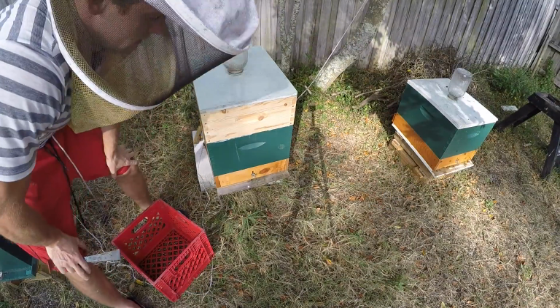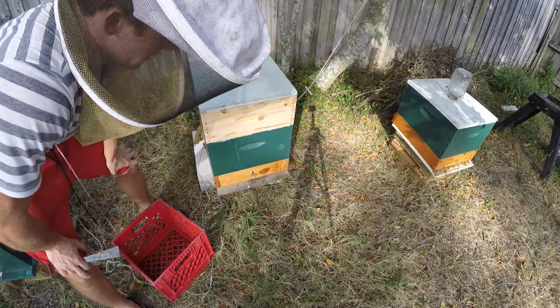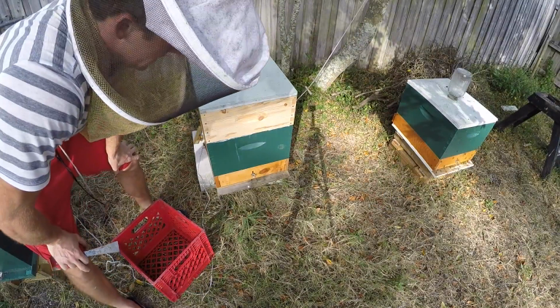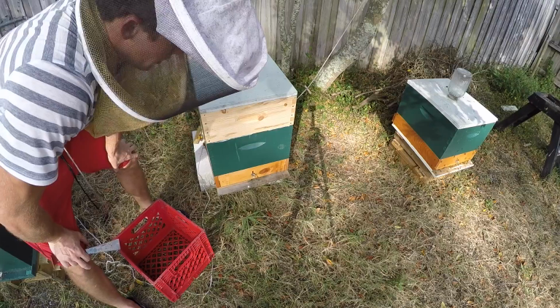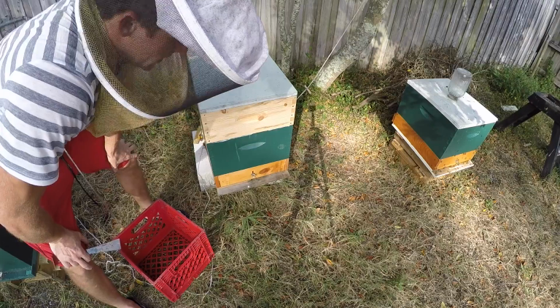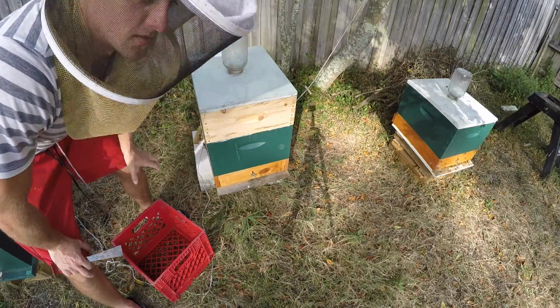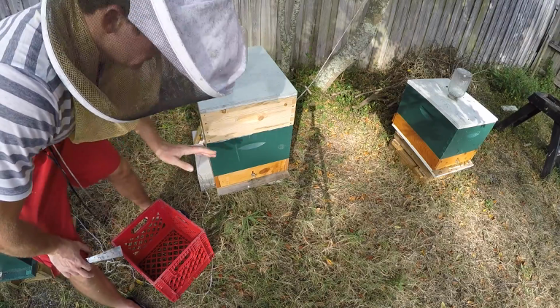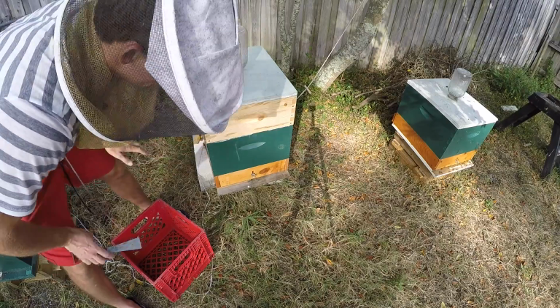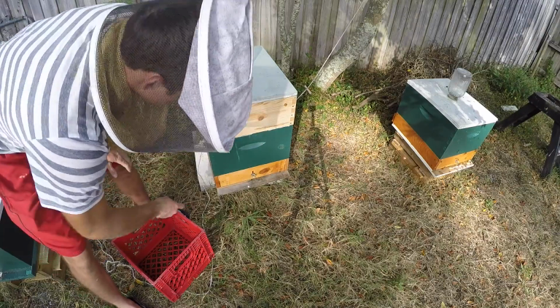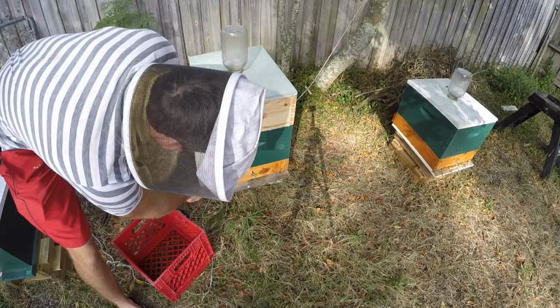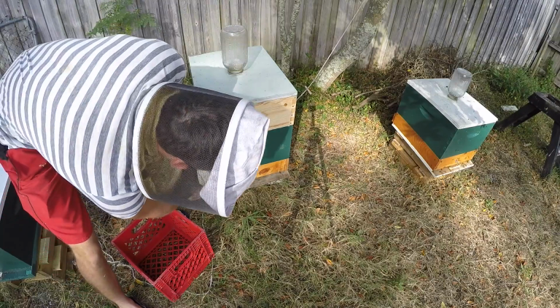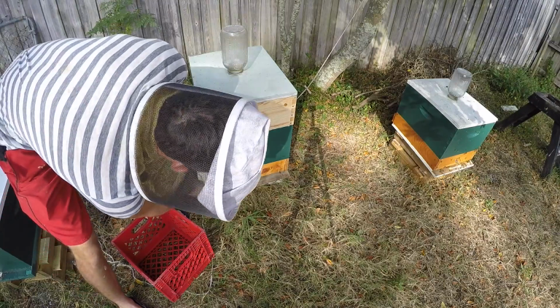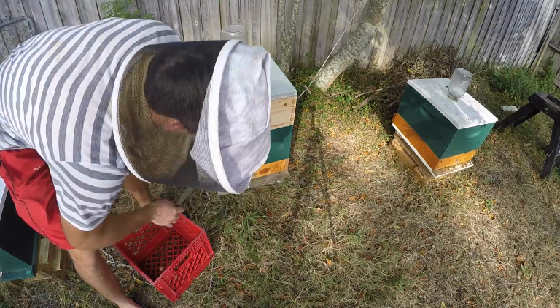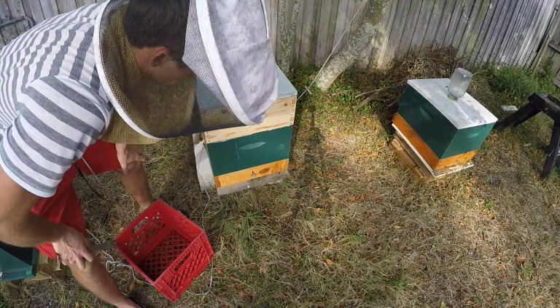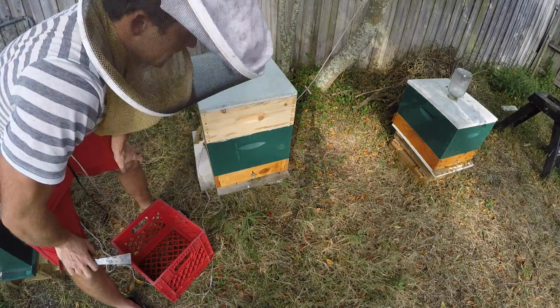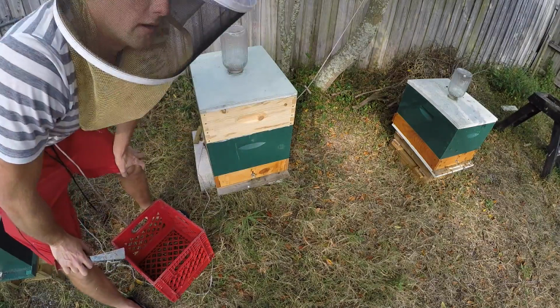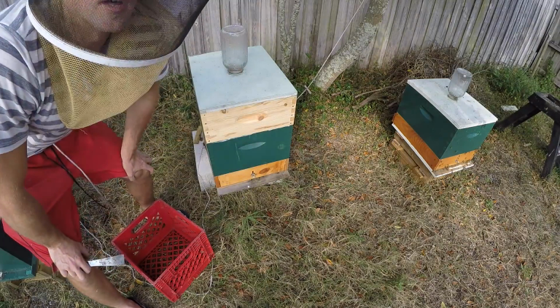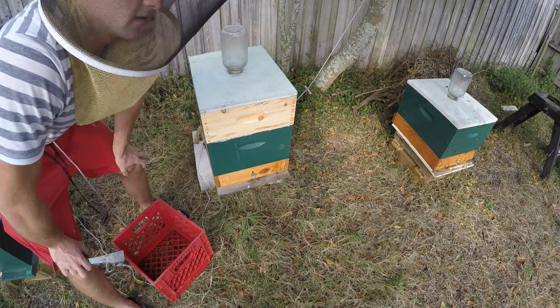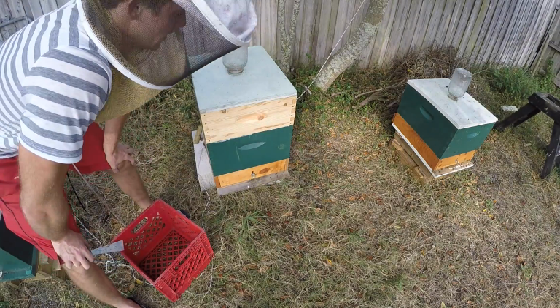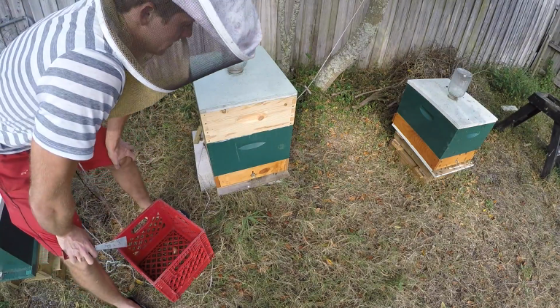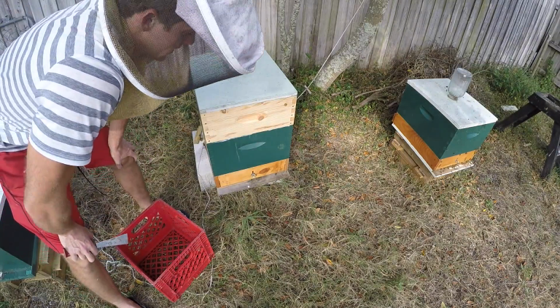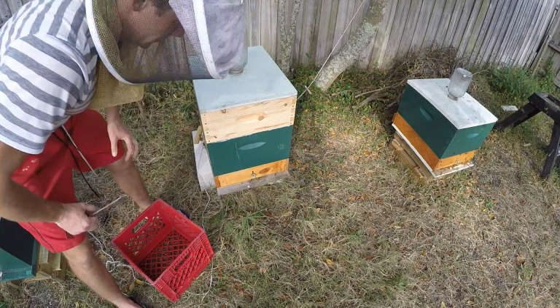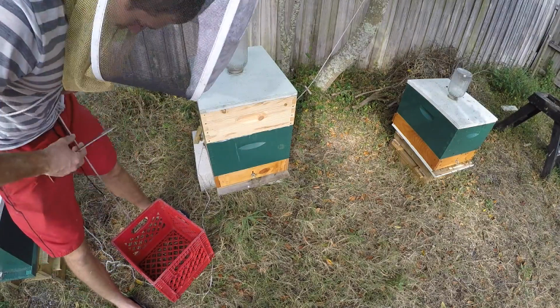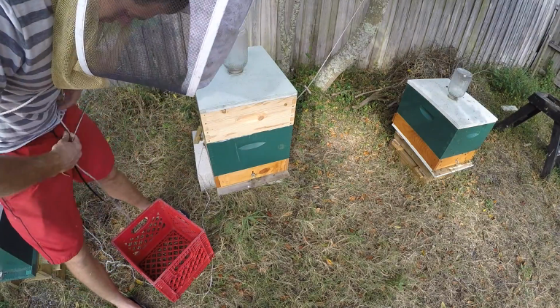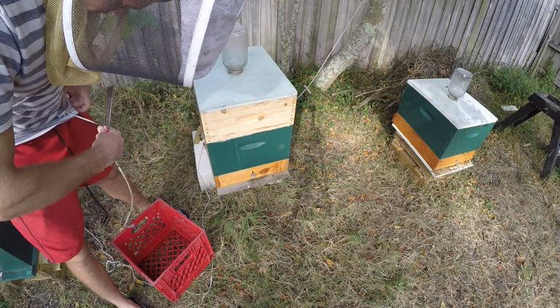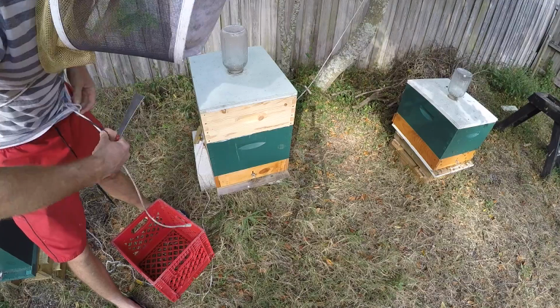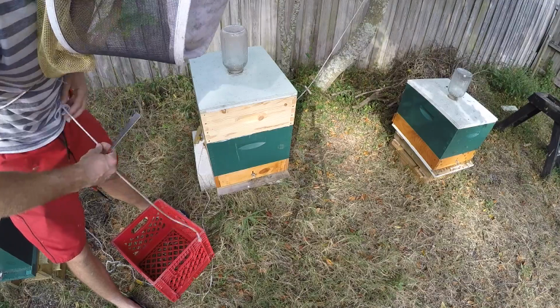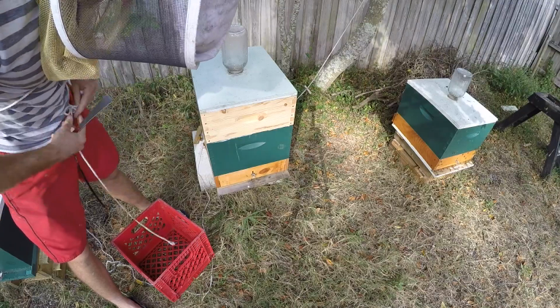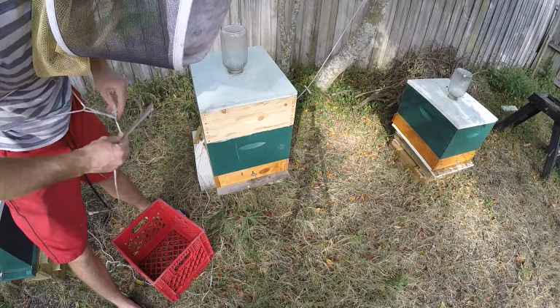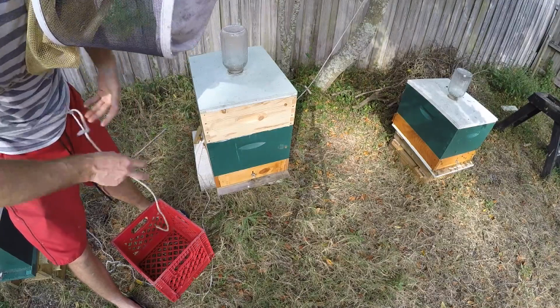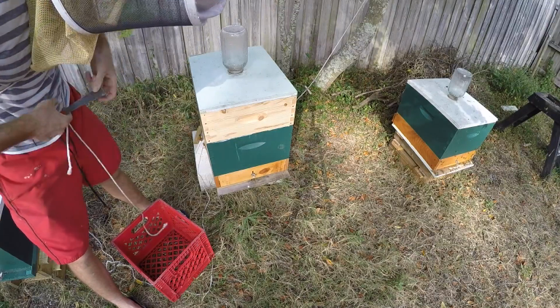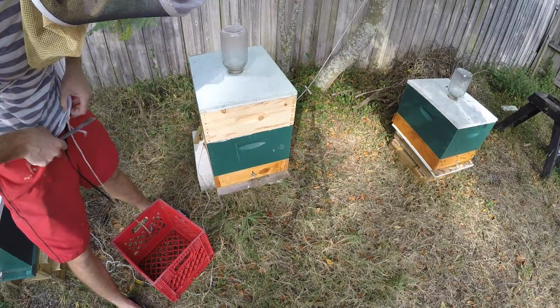The pollen trap is installed. I'm going to come back tonight and show you whether it's going to work or not.